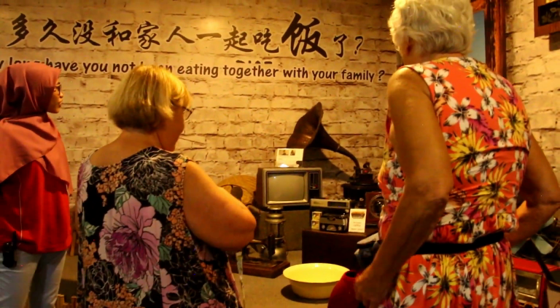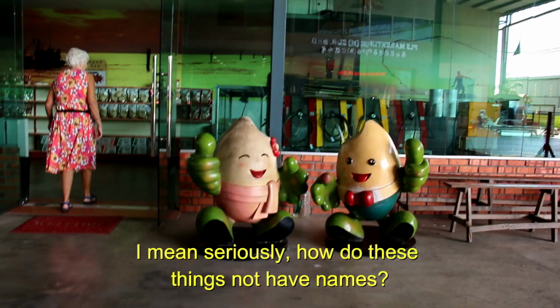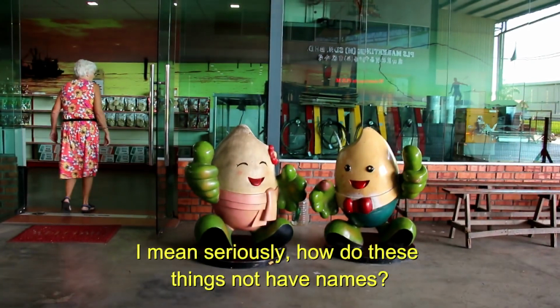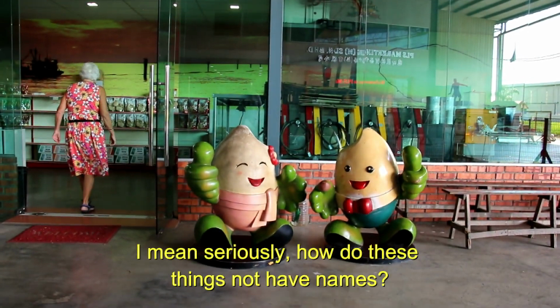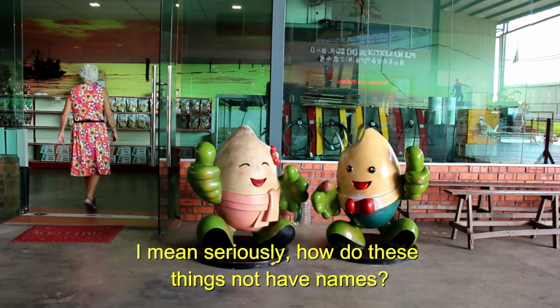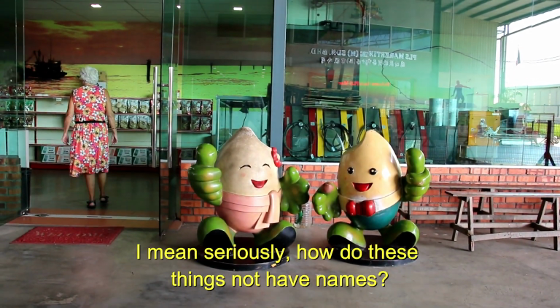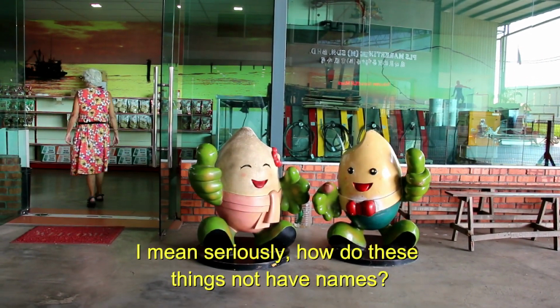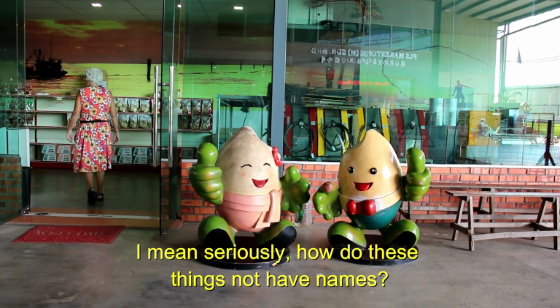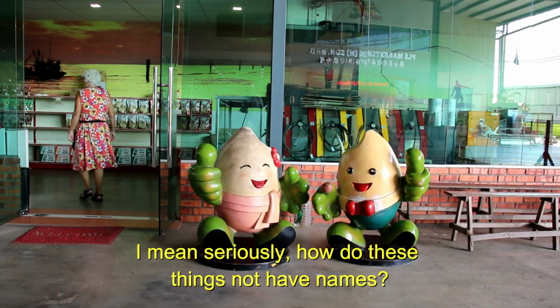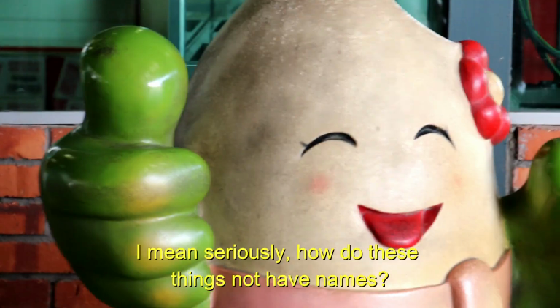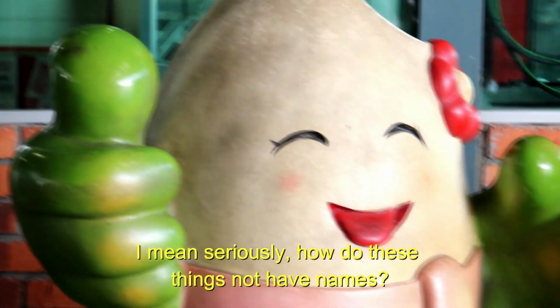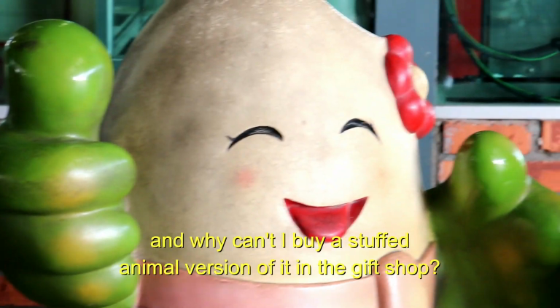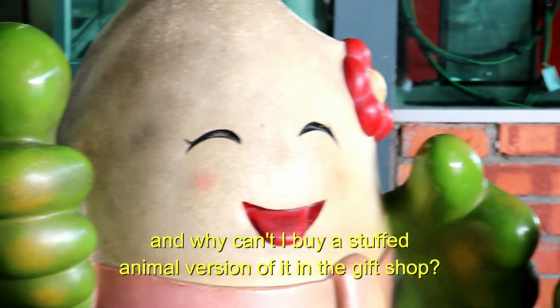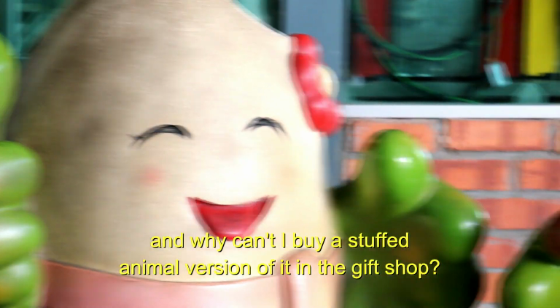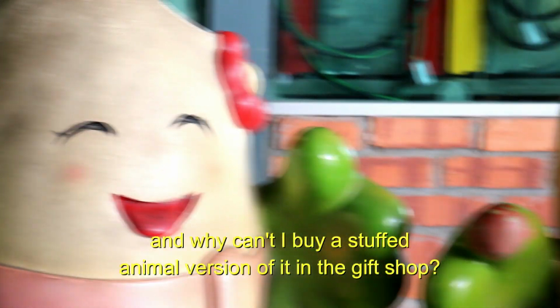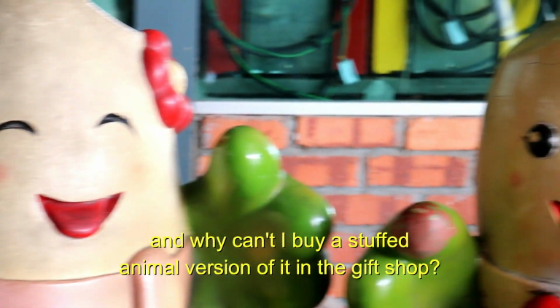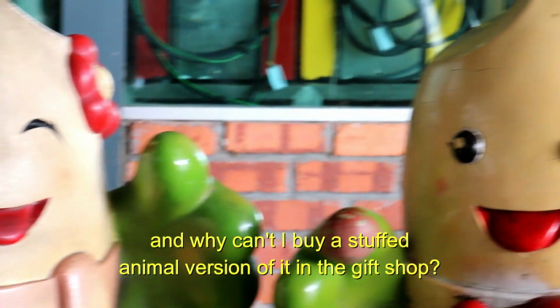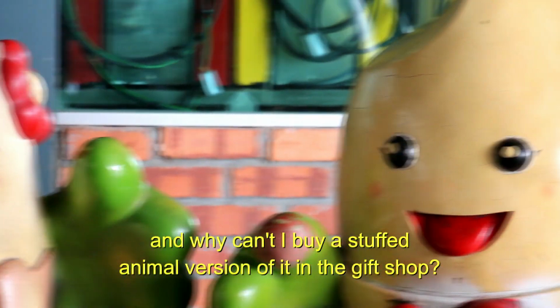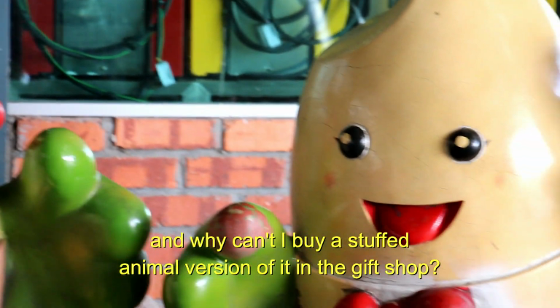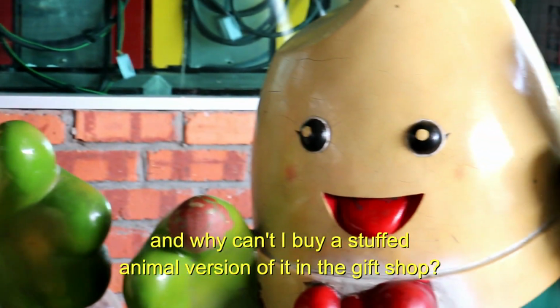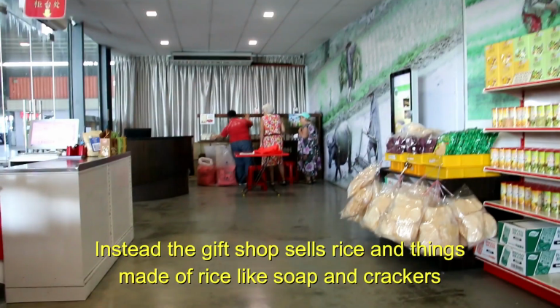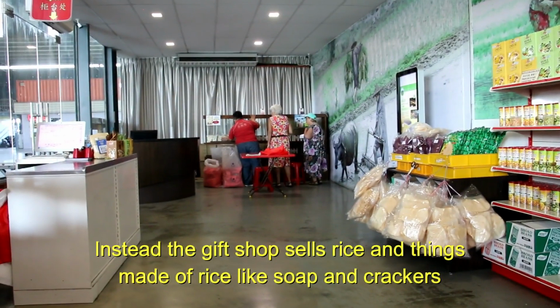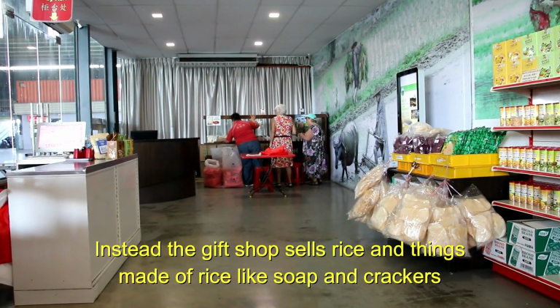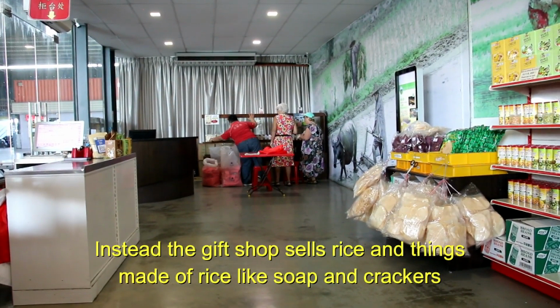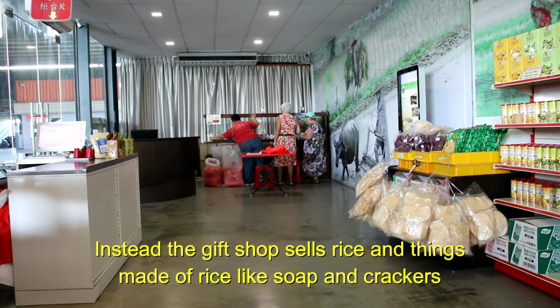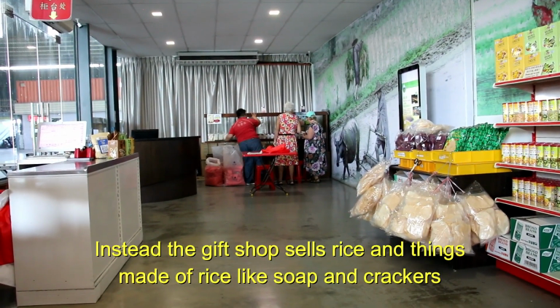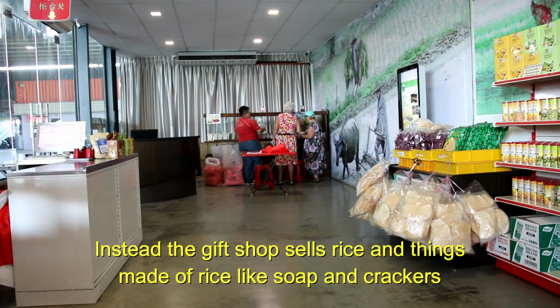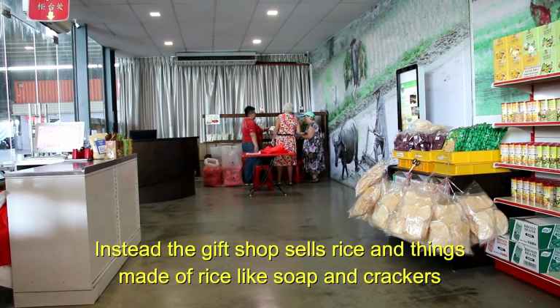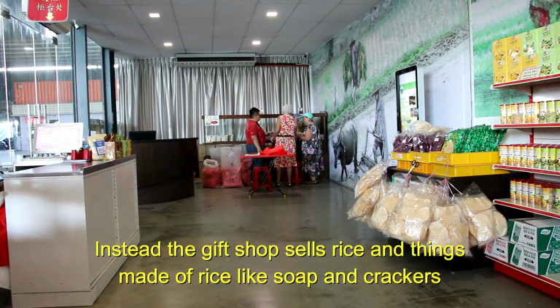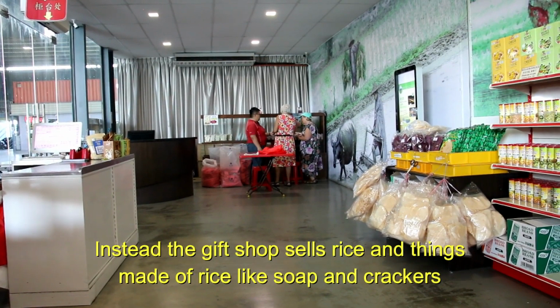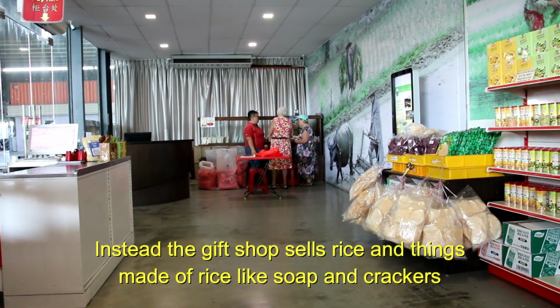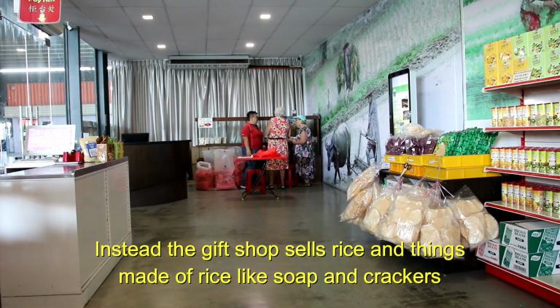I mean seriously, how do these things not have names? And why can't I buy a stuffed animal version of it in the gift shop? Instead, the gift shop sells rice and things made of rice, like soap and crackers.